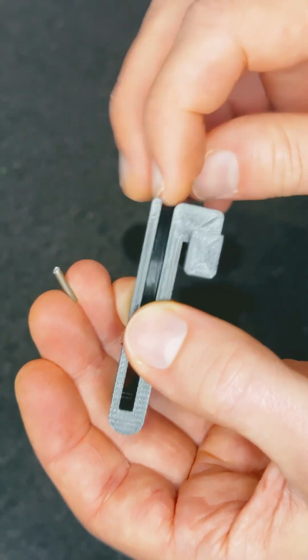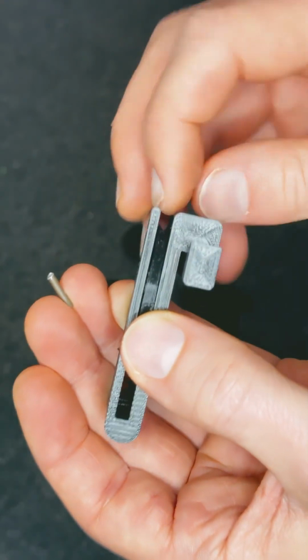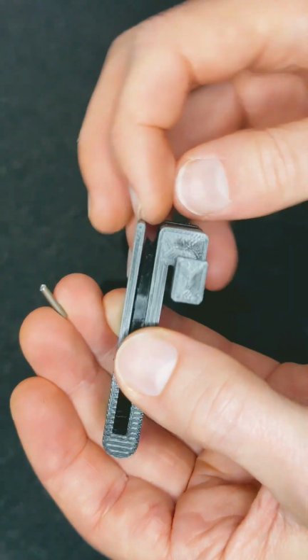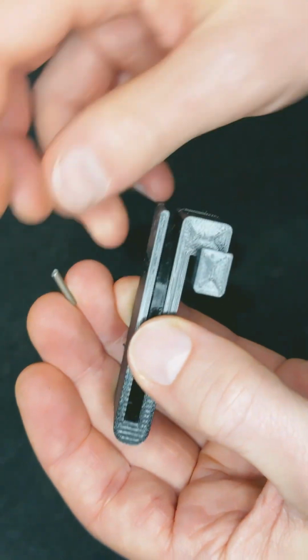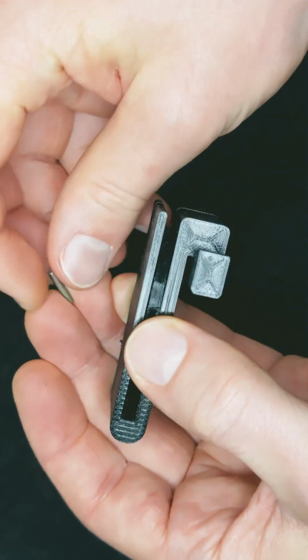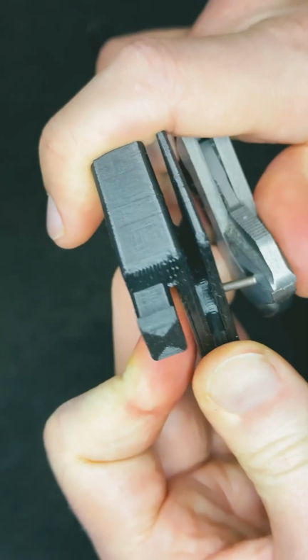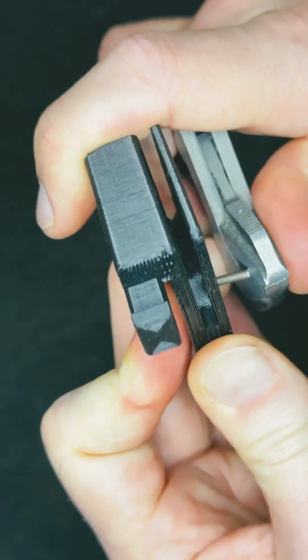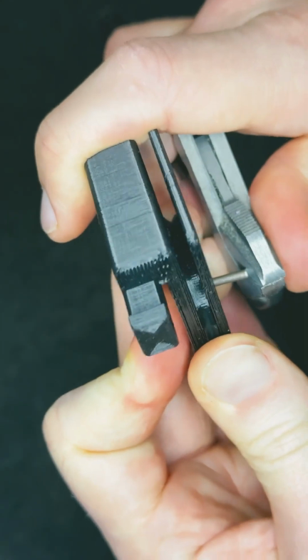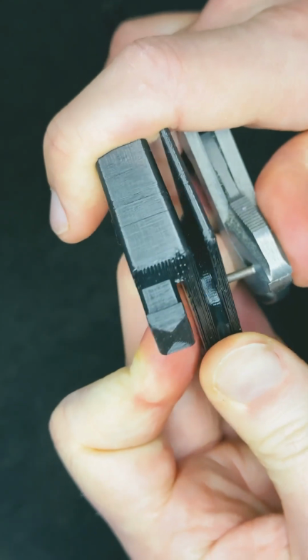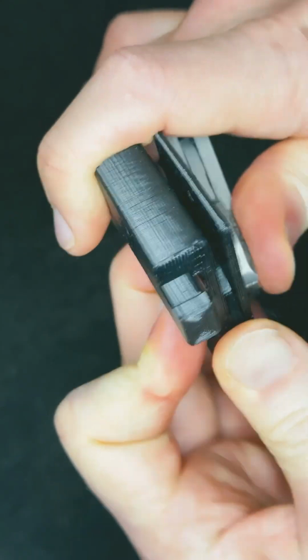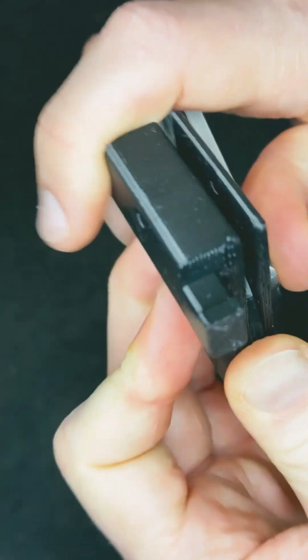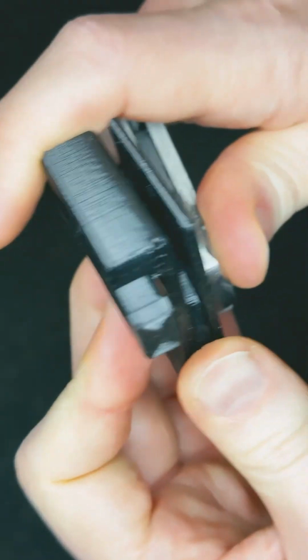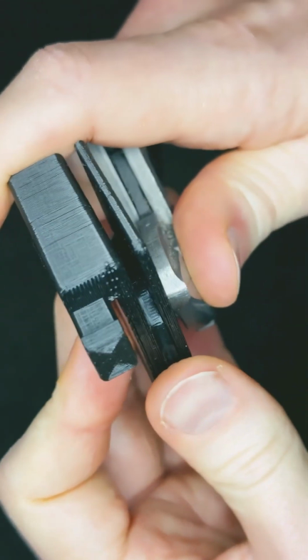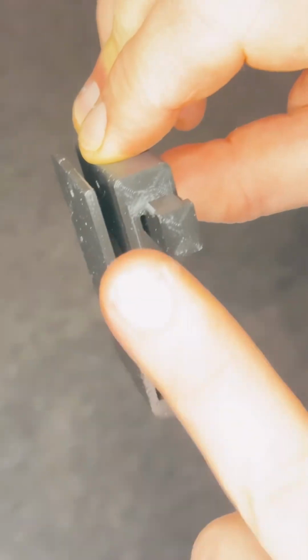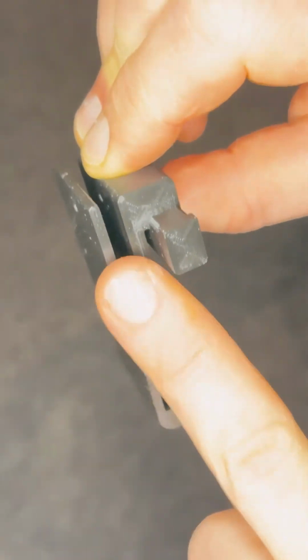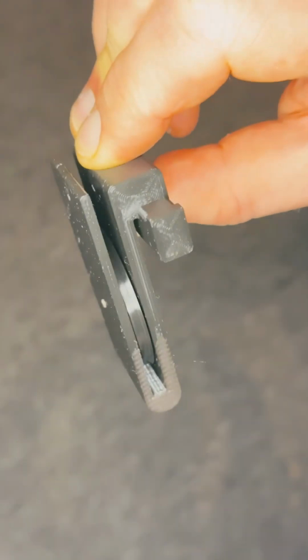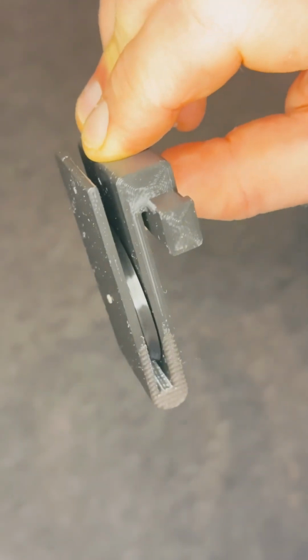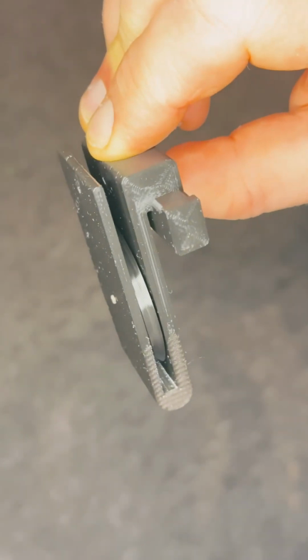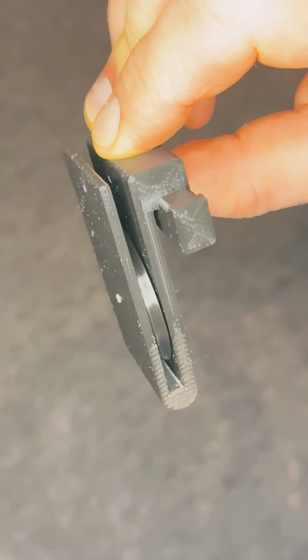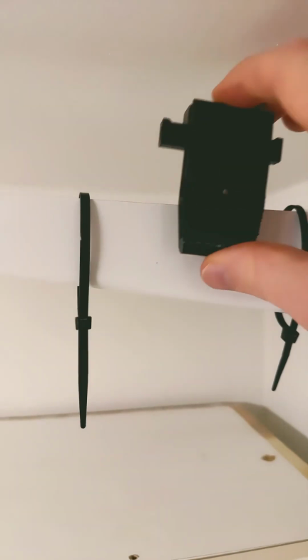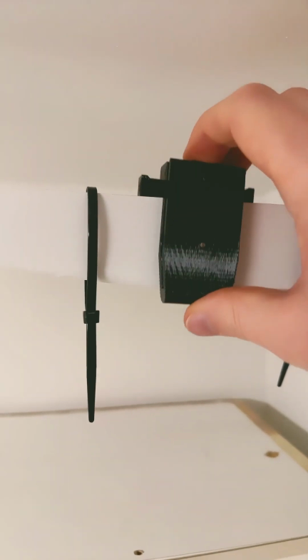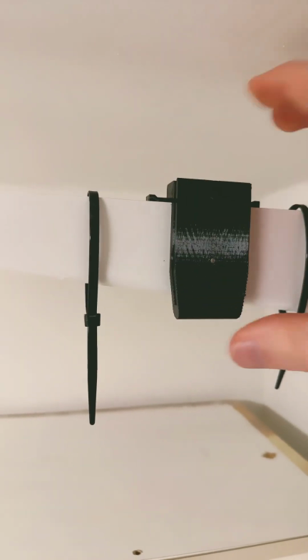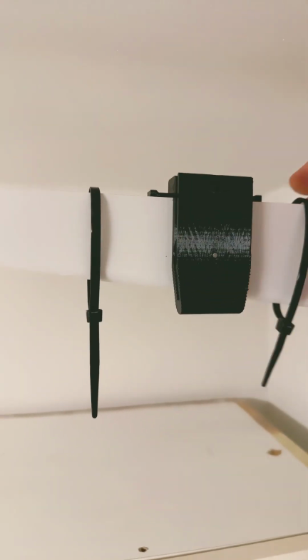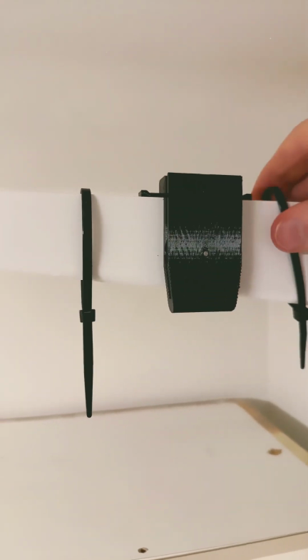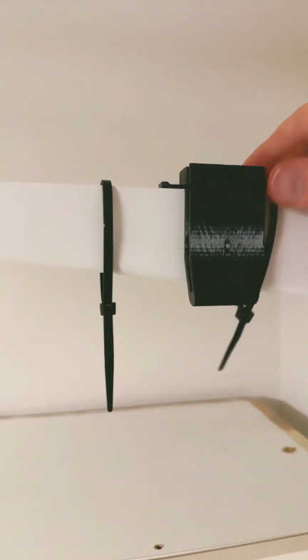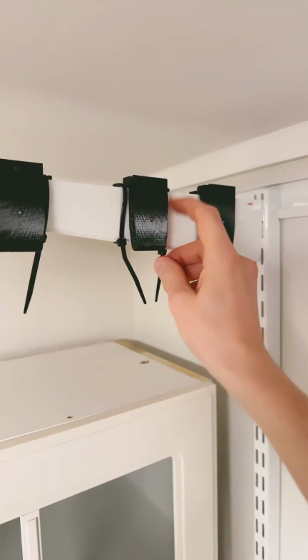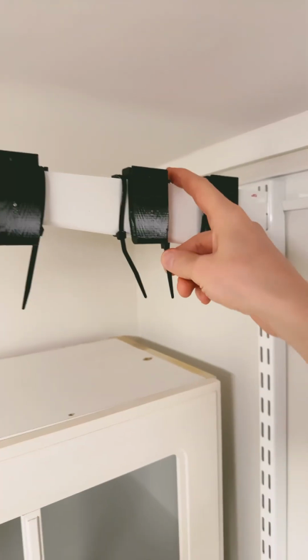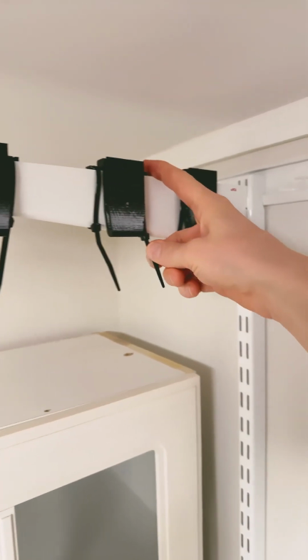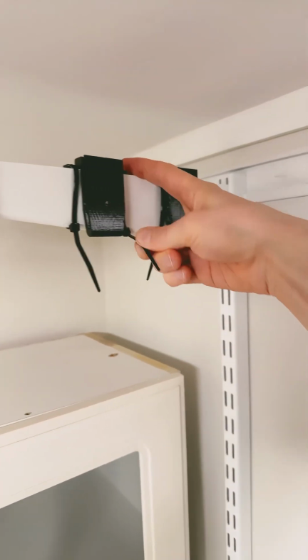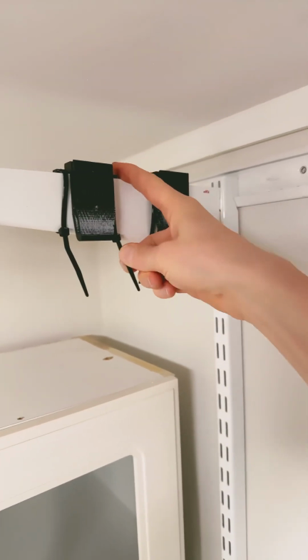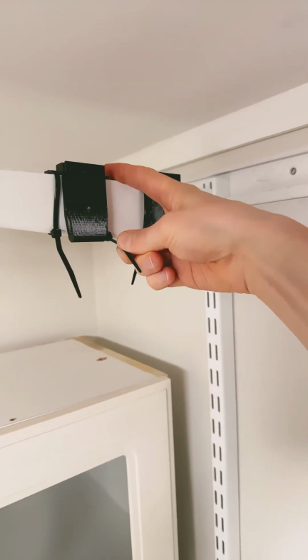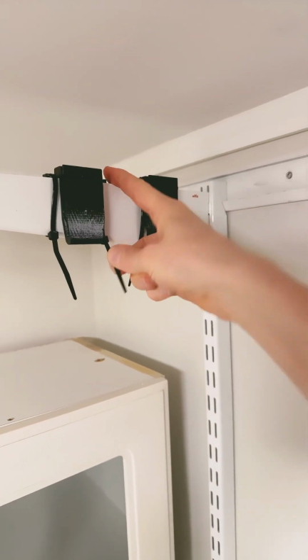Large pulleys reduce drag, making lifting smooth. They are easily assembled by inserting a metal pin. The part is hooked on and secured with zip ties.